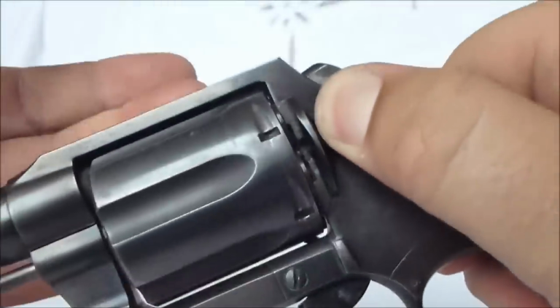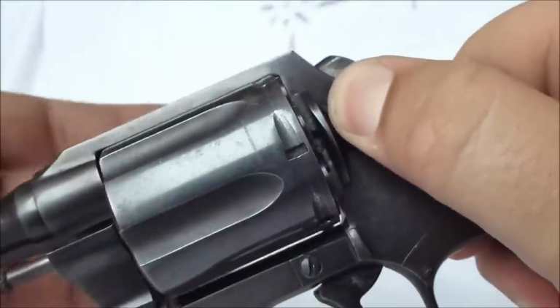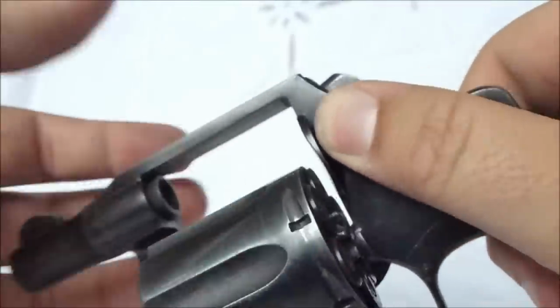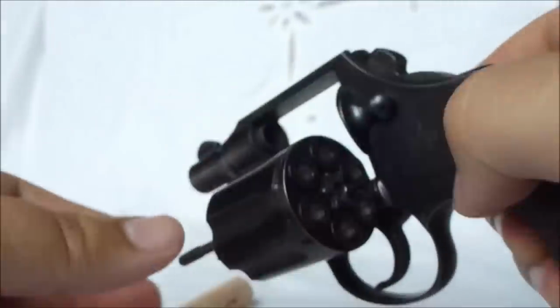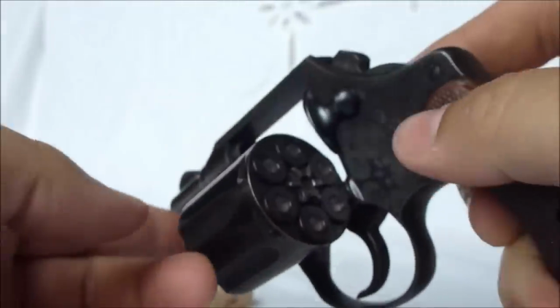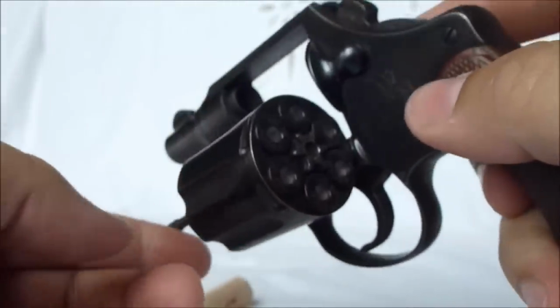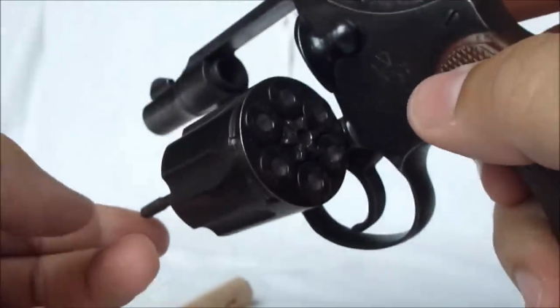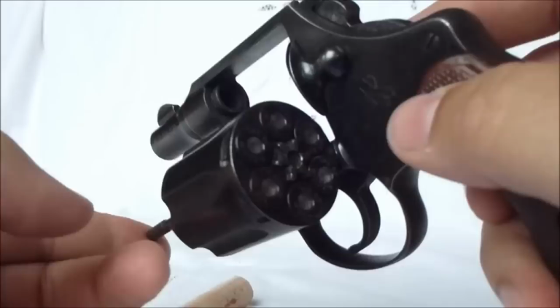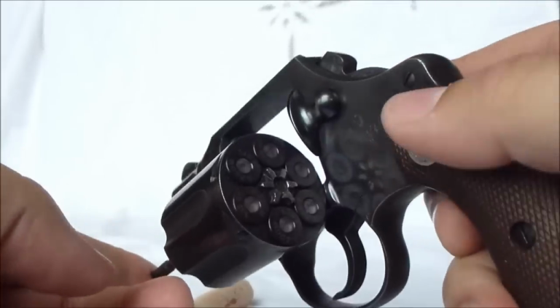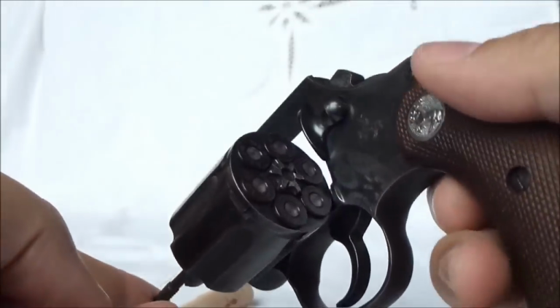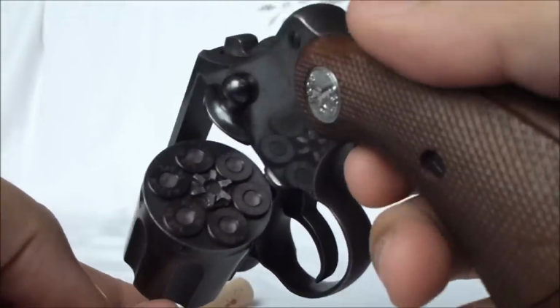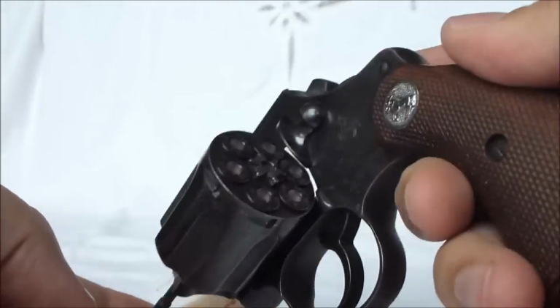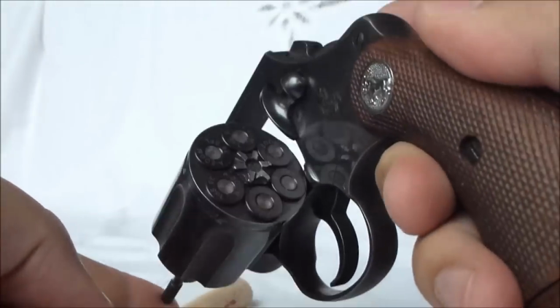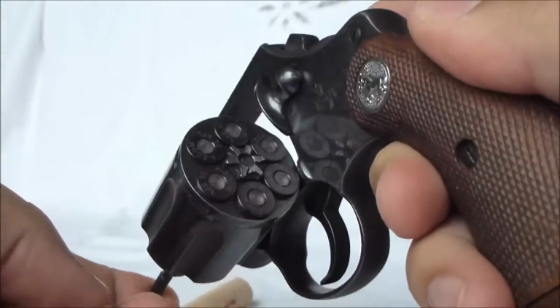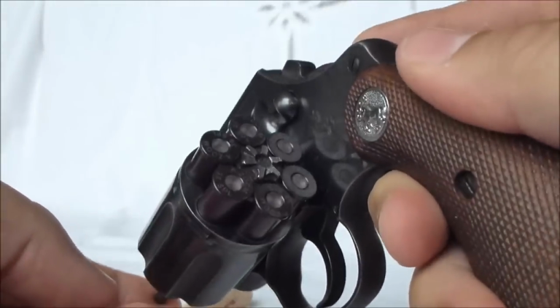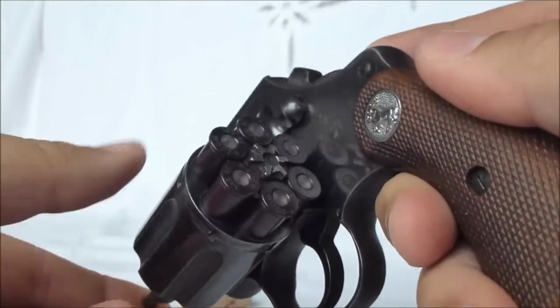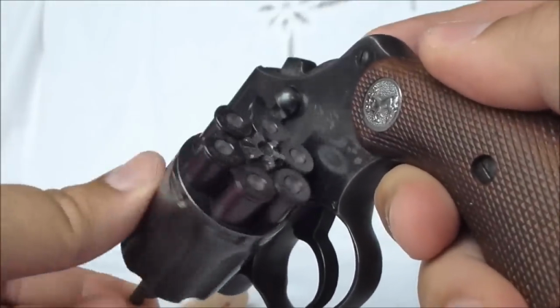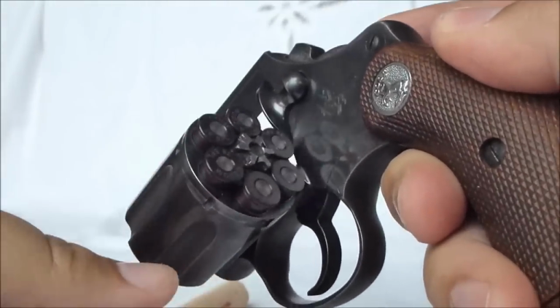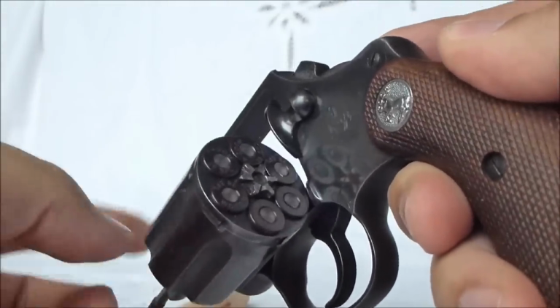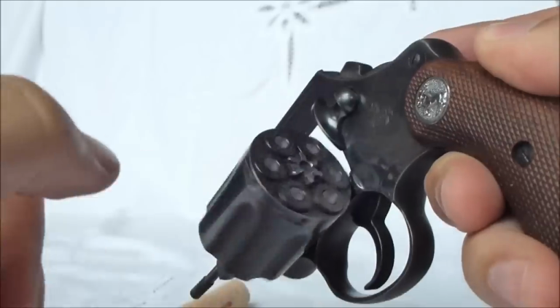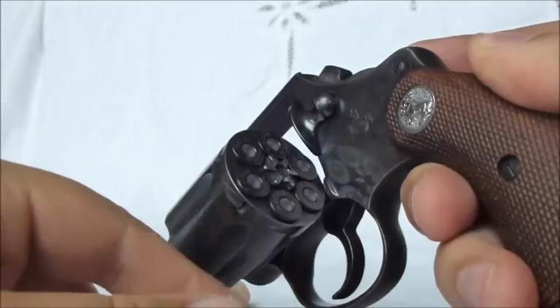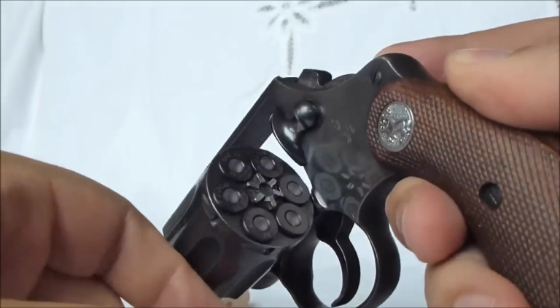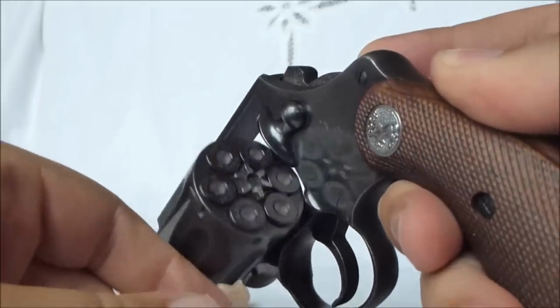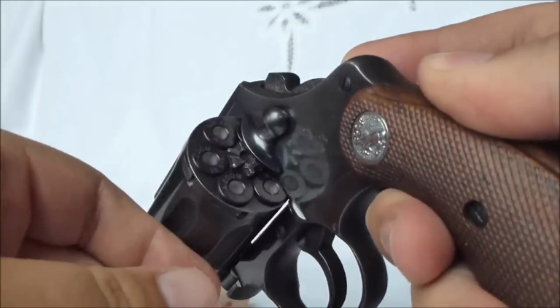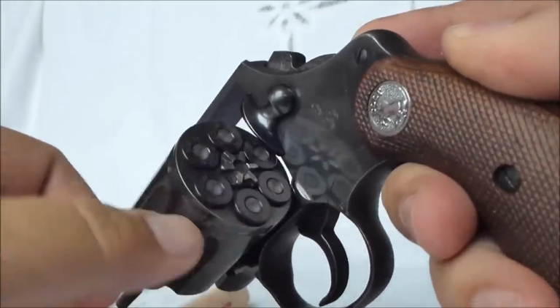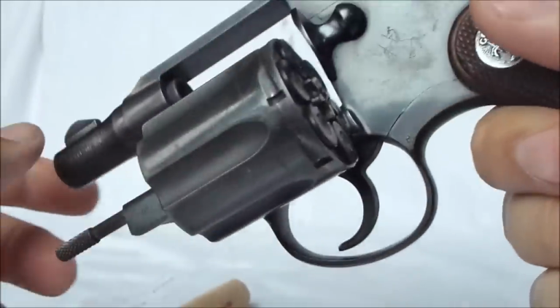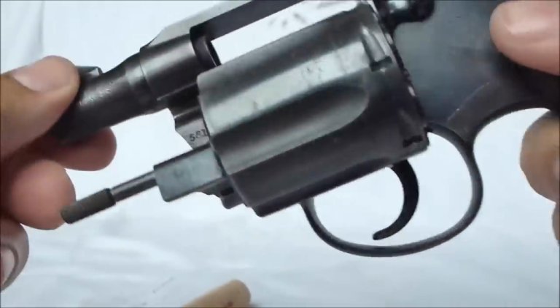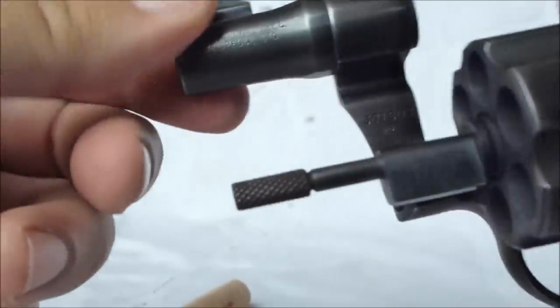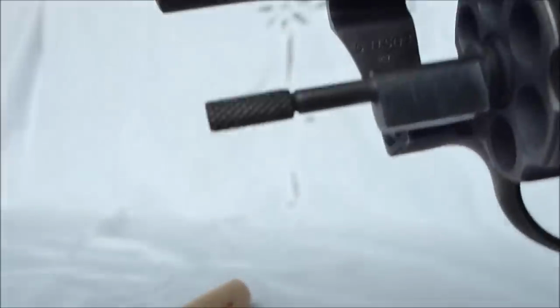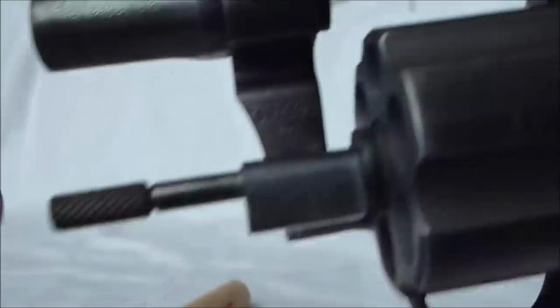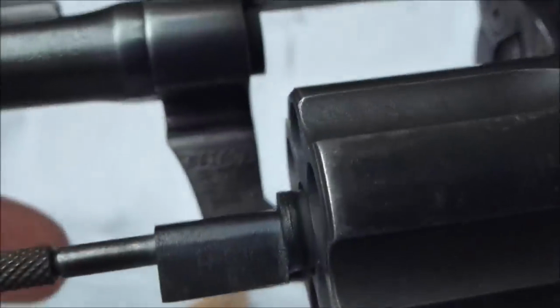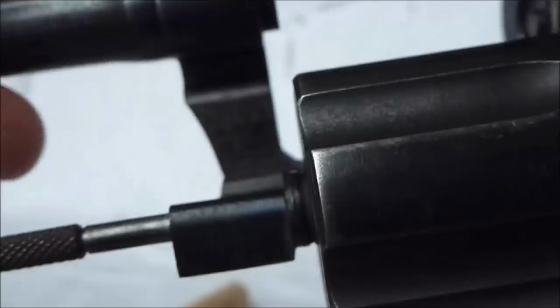I've got some snap caps in here — I always just keep them in here — some 38 Special snap caps. The gun functions flawlessly and shoots very well.